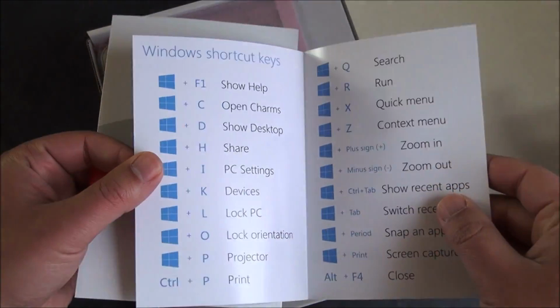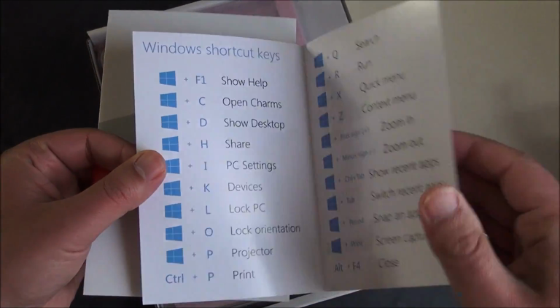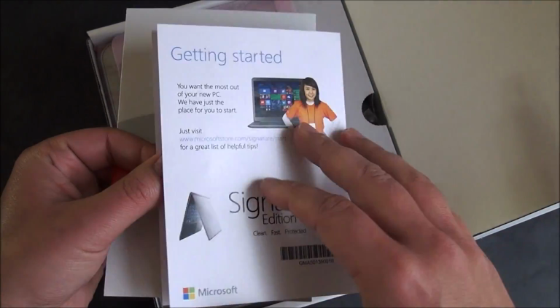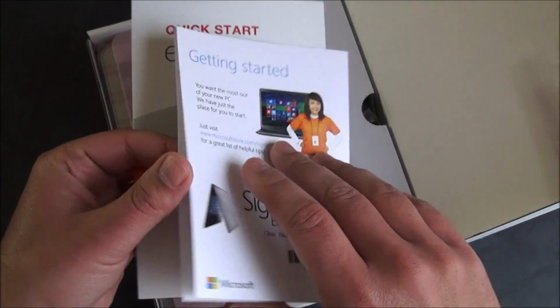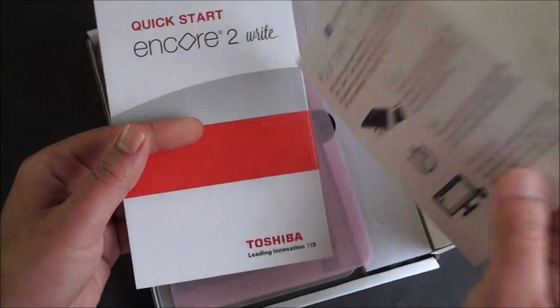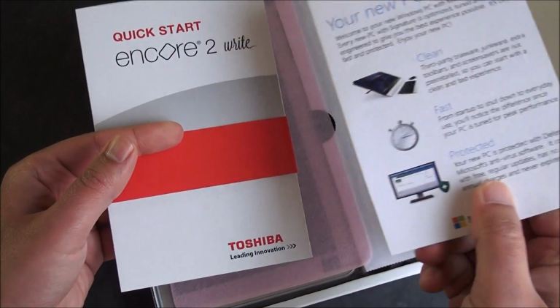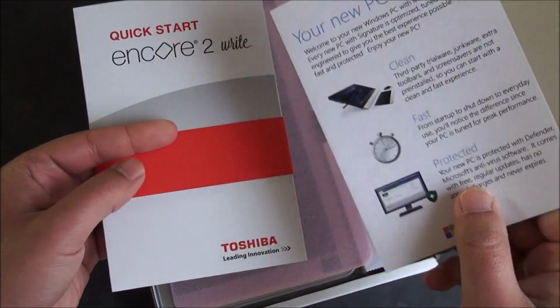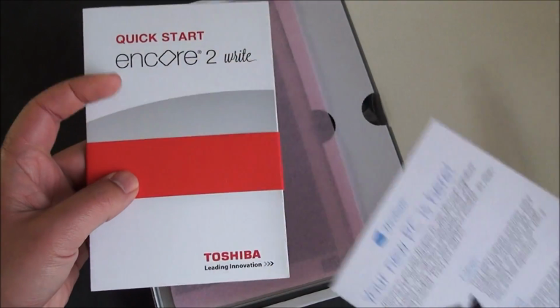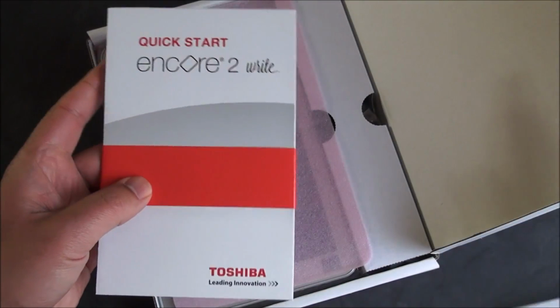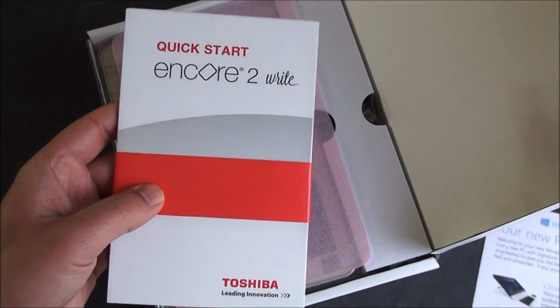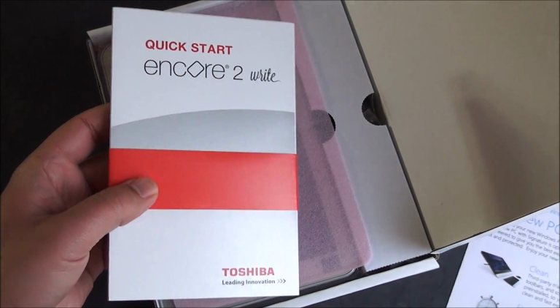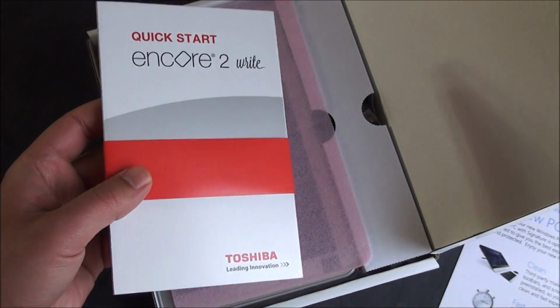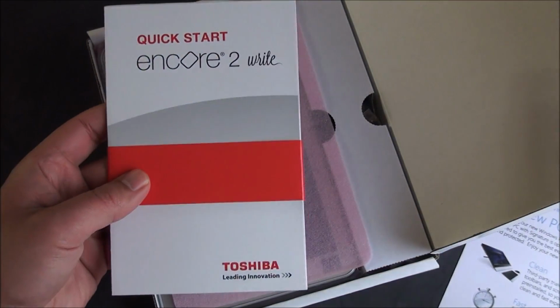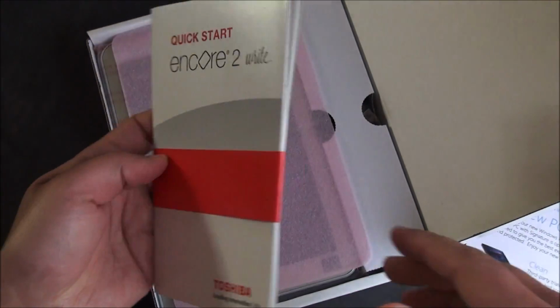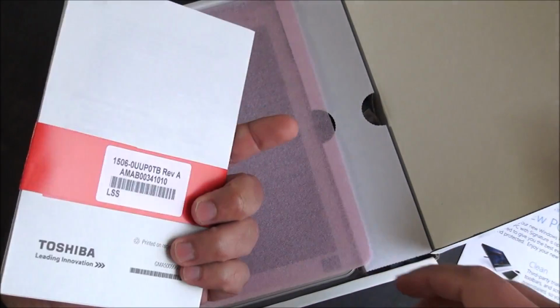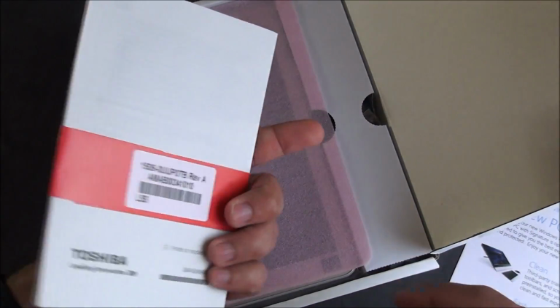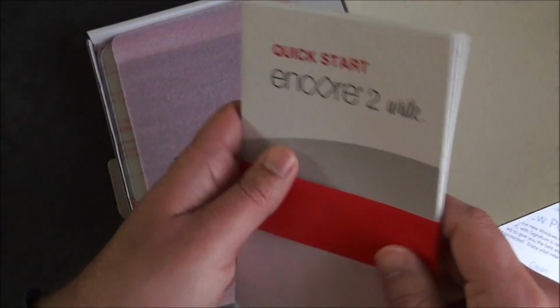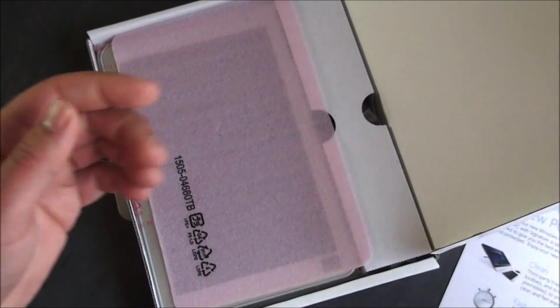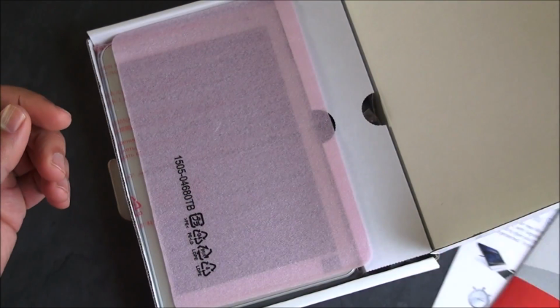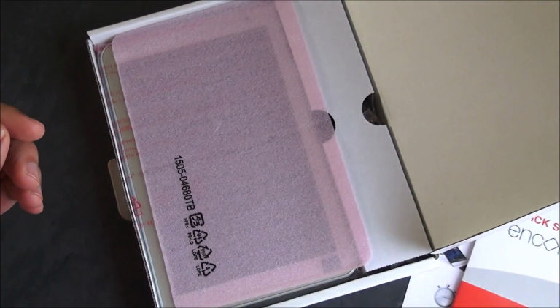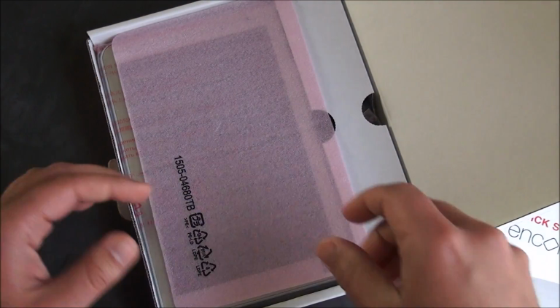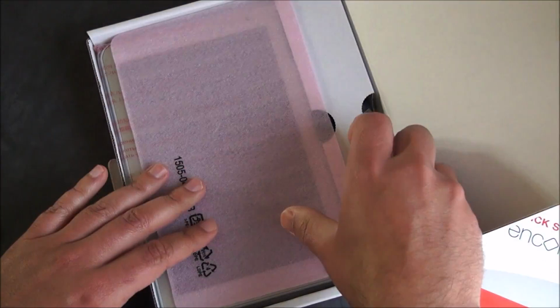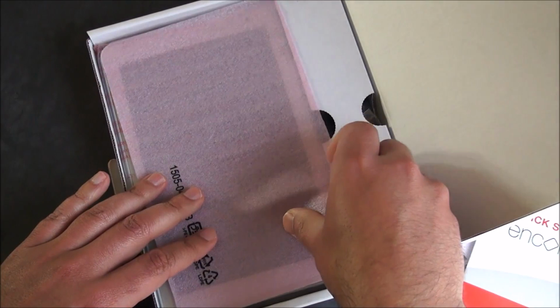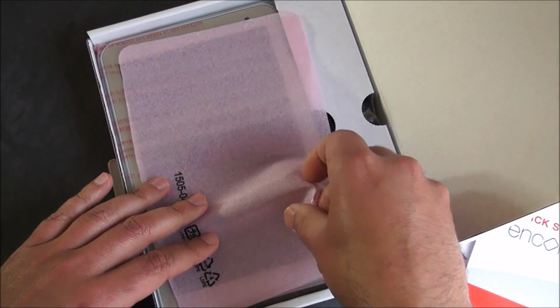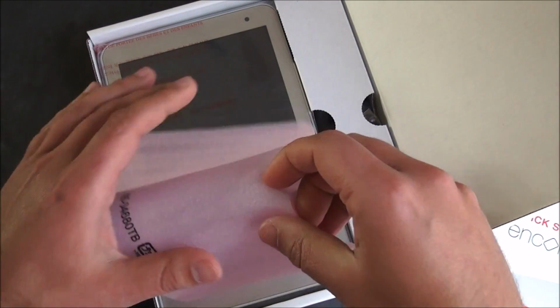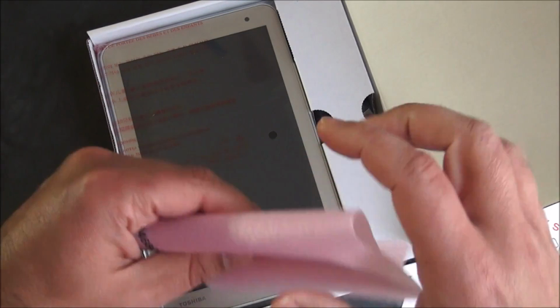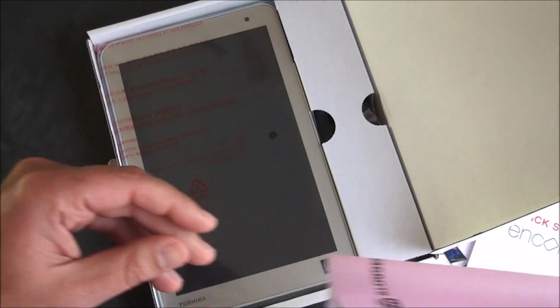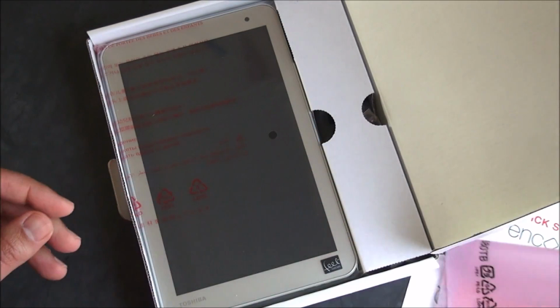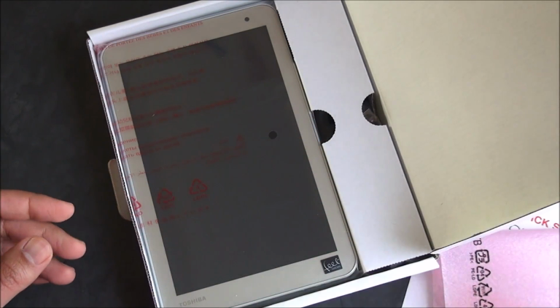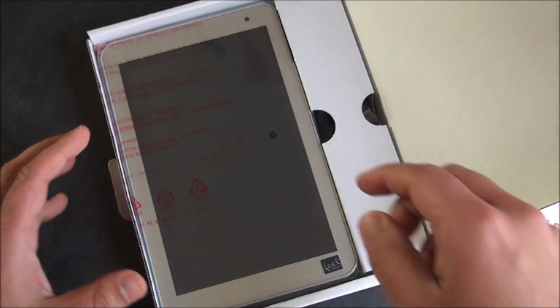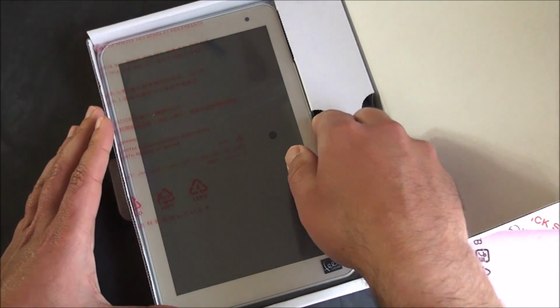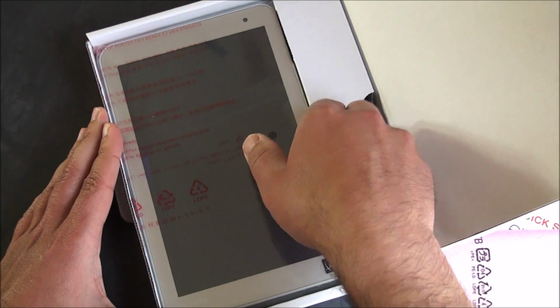You can see the Signature Edition presentation here. Microsoft's packaging is always really nice. You get your Quick Start Guide included, and let's see the device itself.